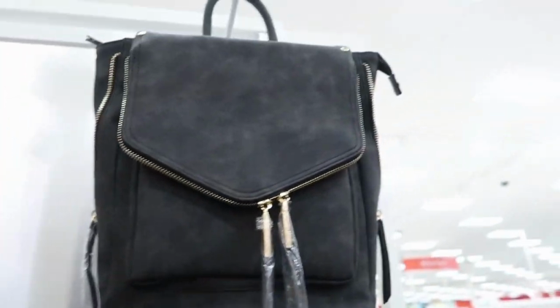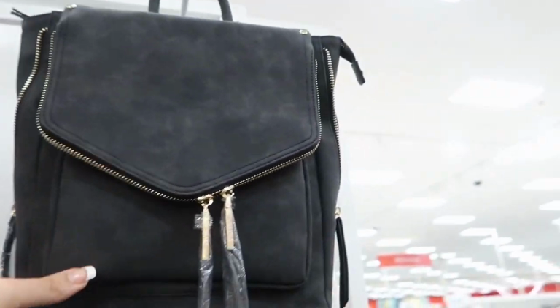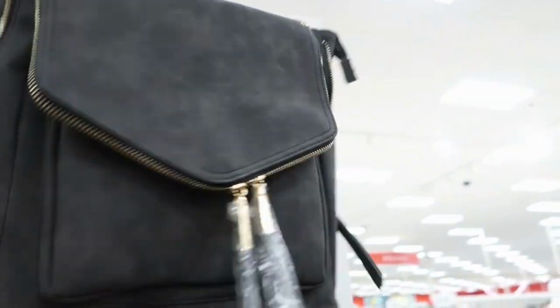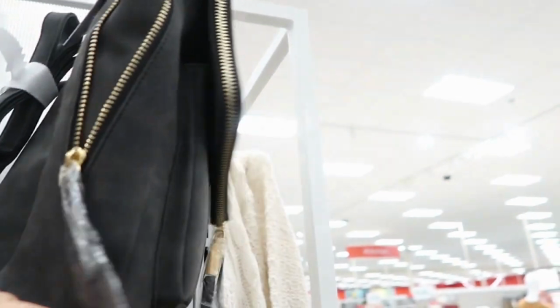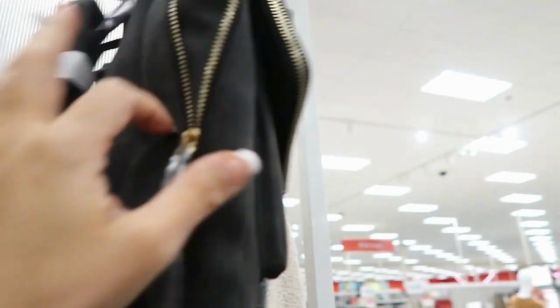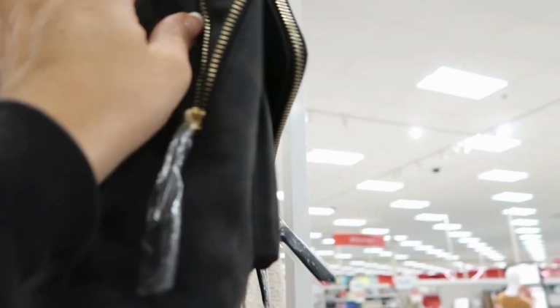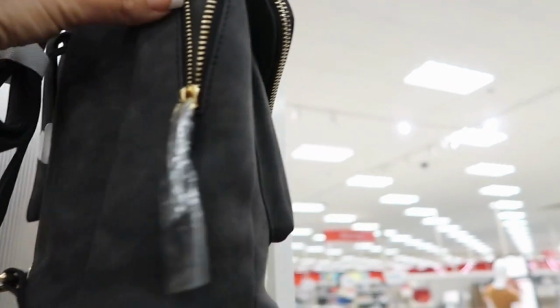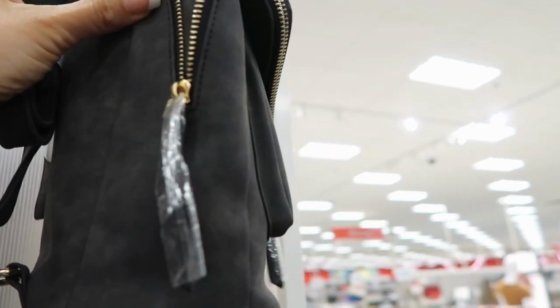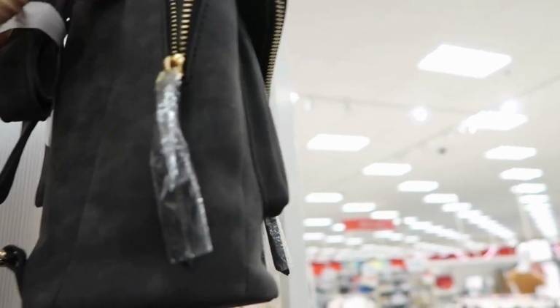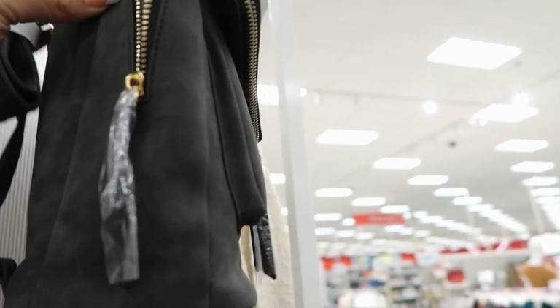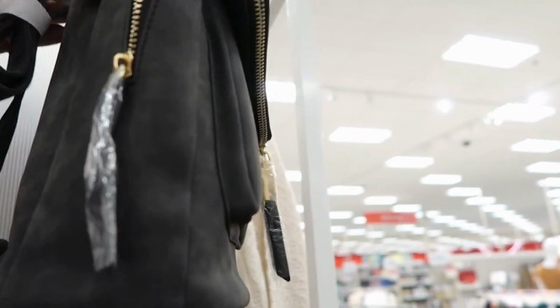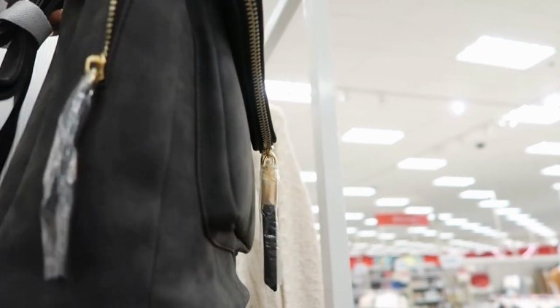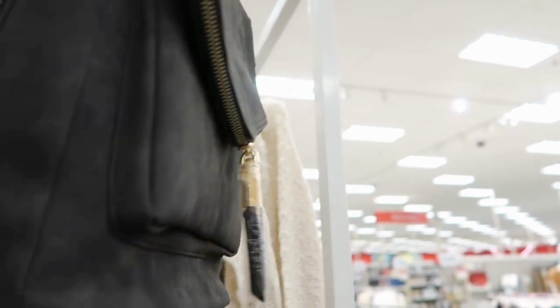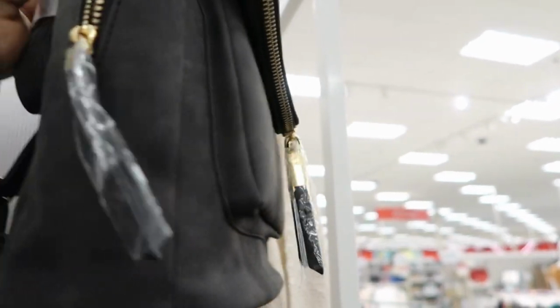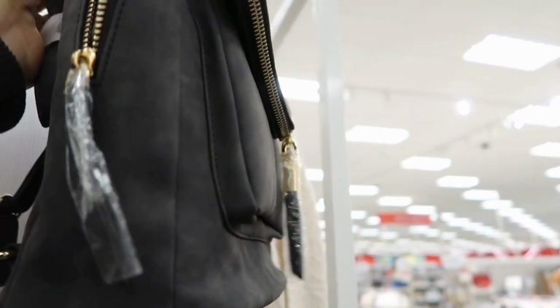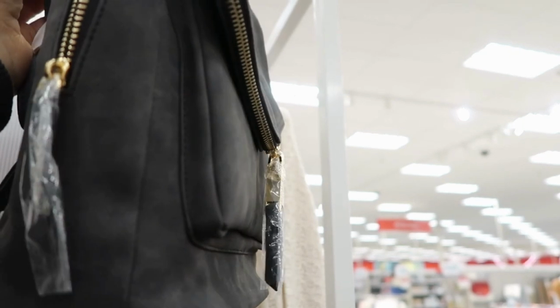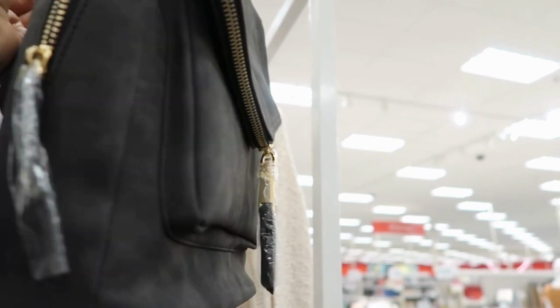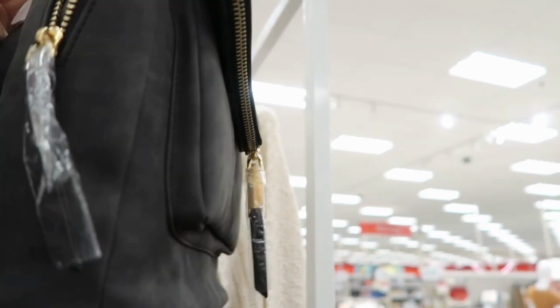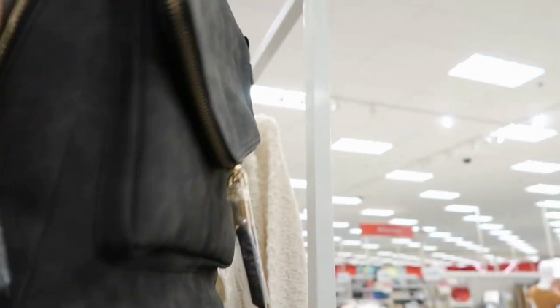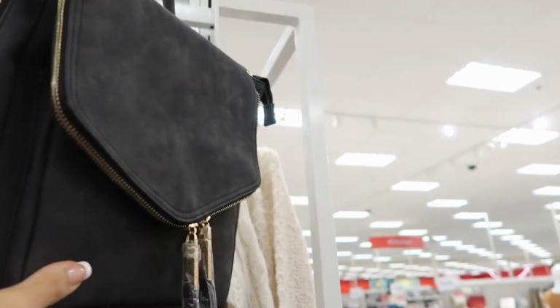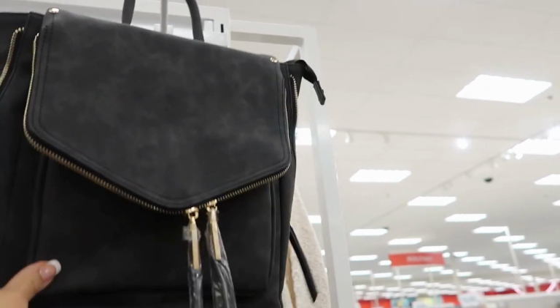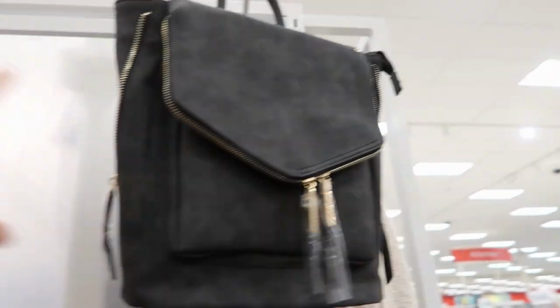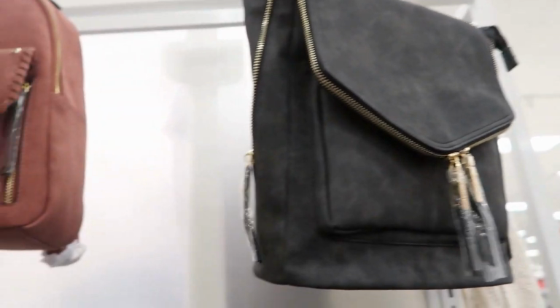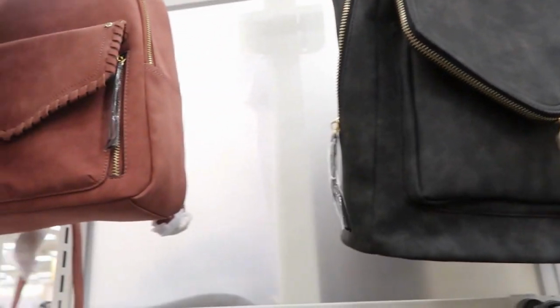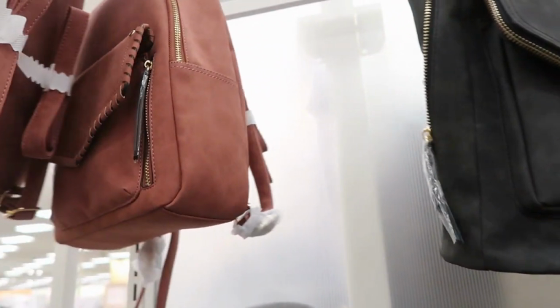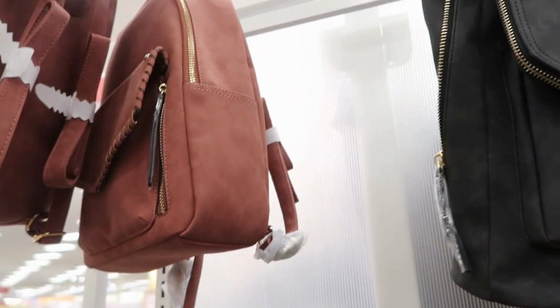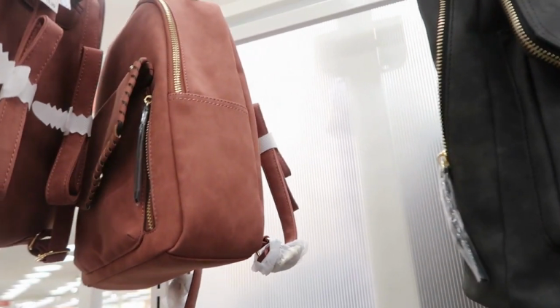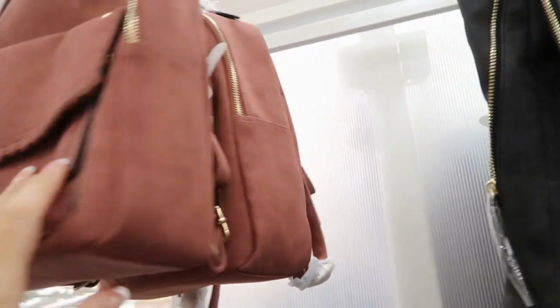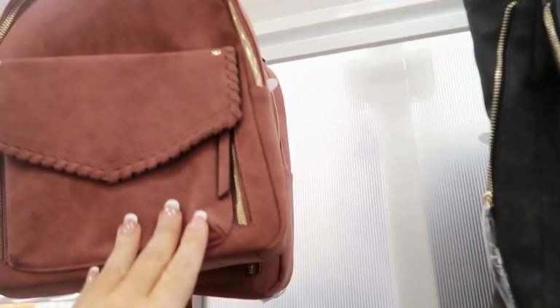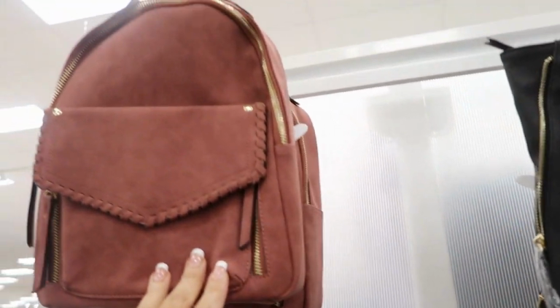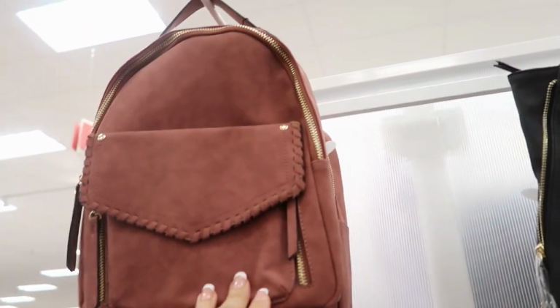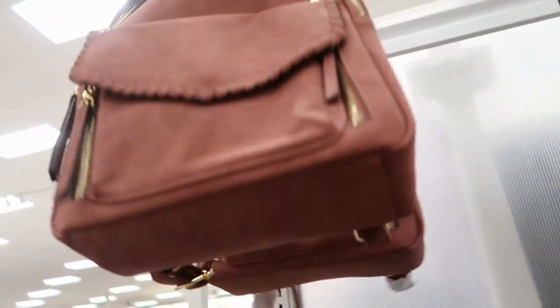And this backpack is really cute. It's $34.99. And this blush is $34.99.